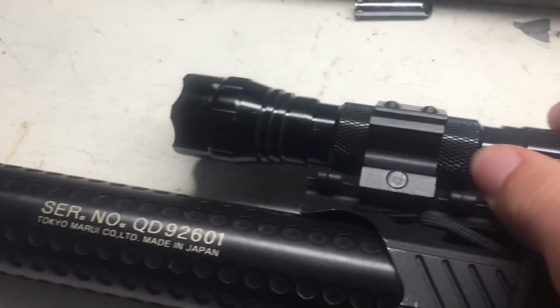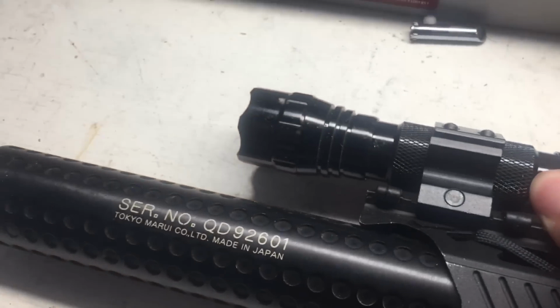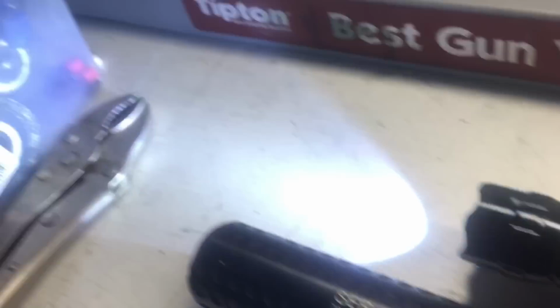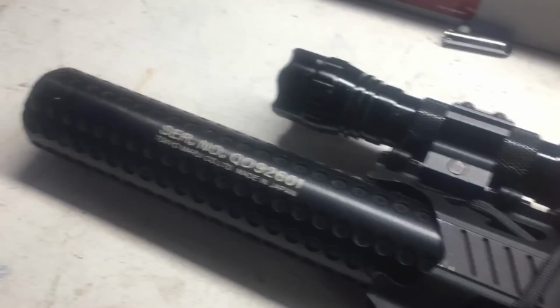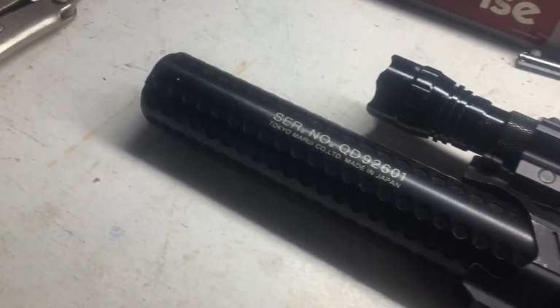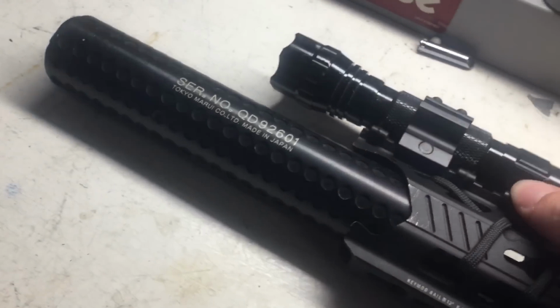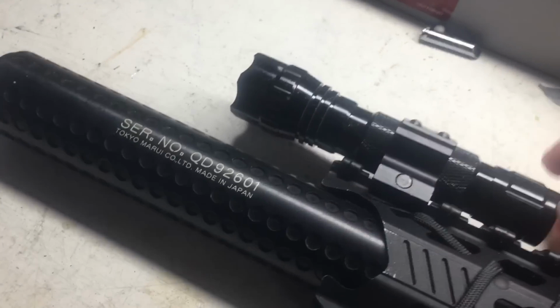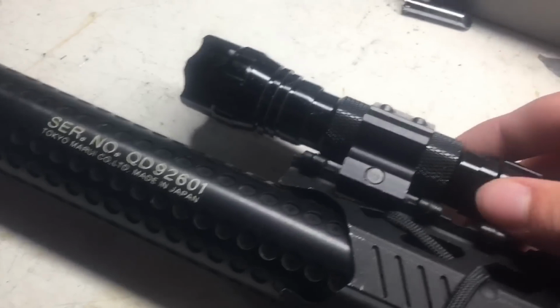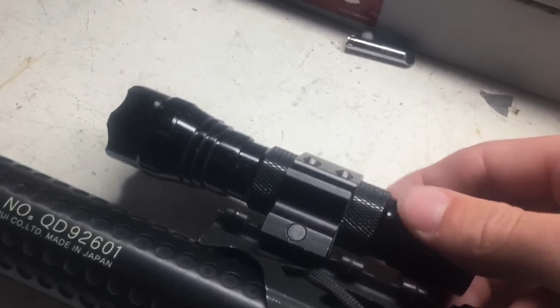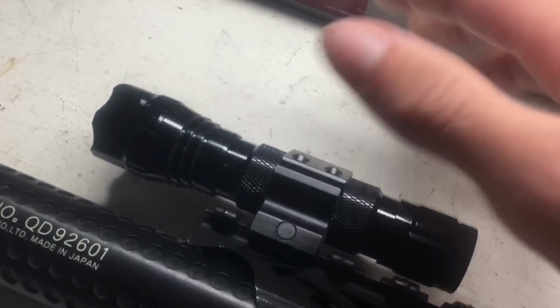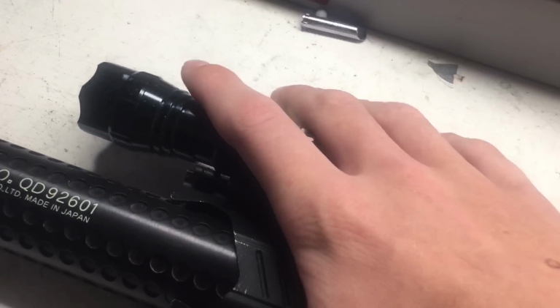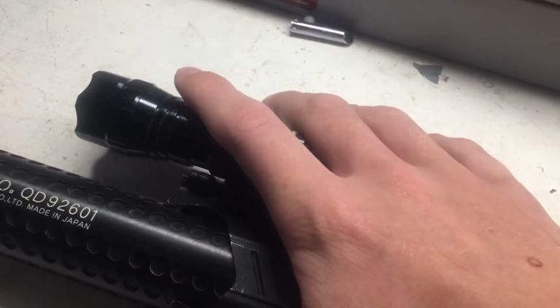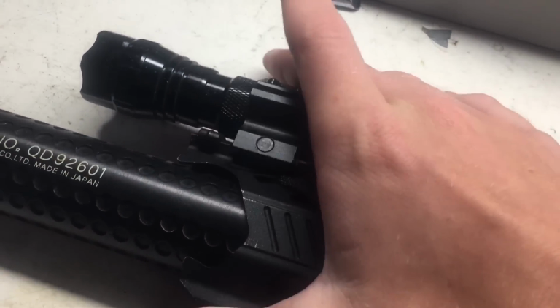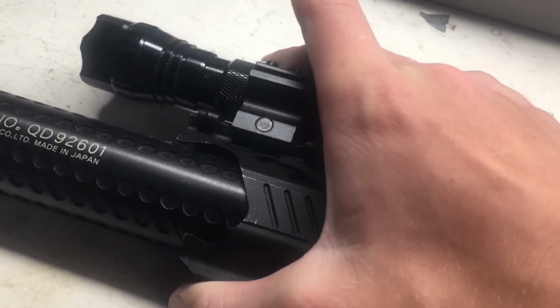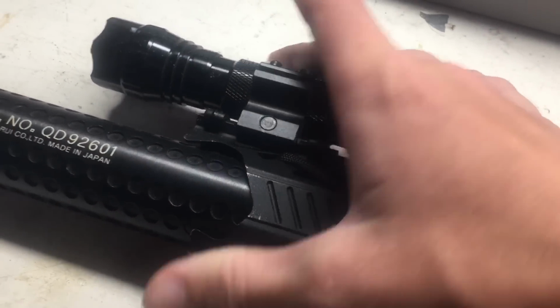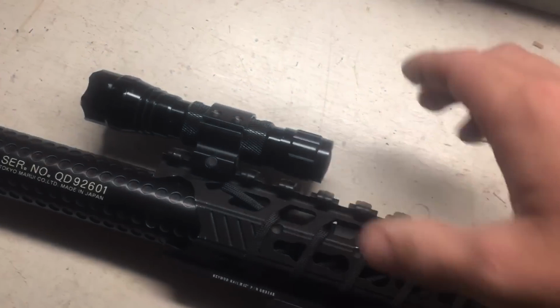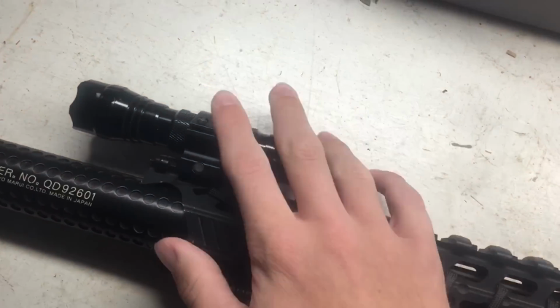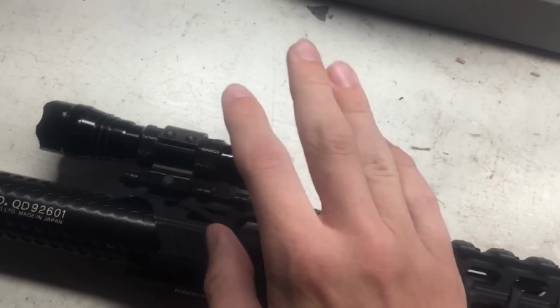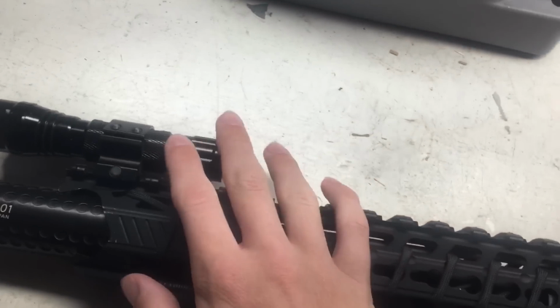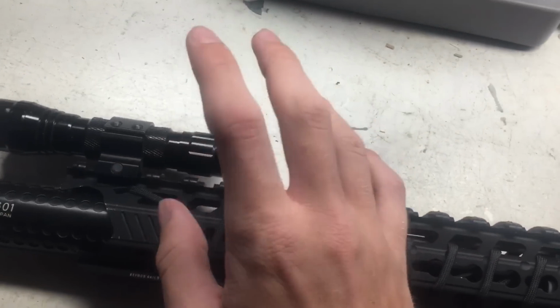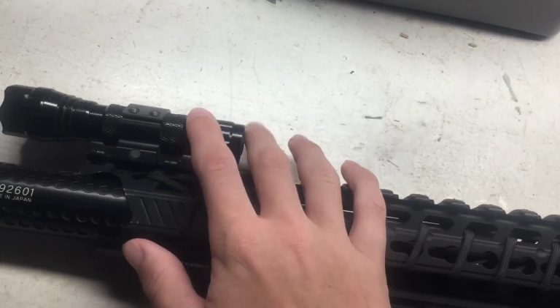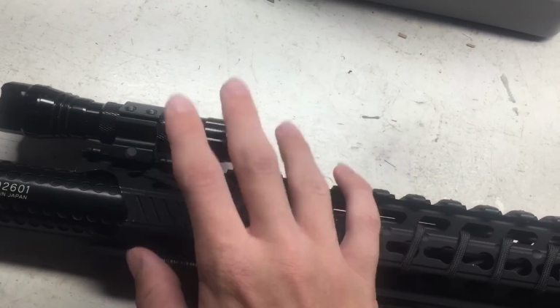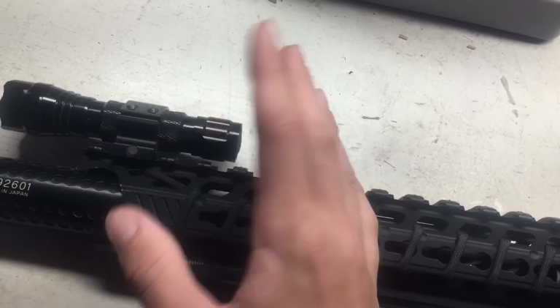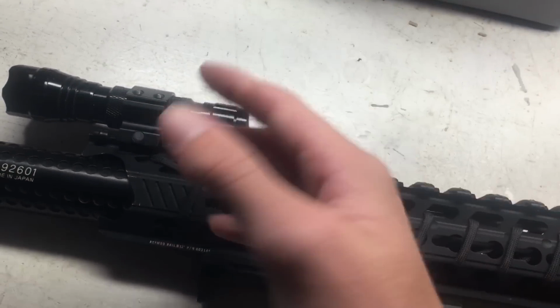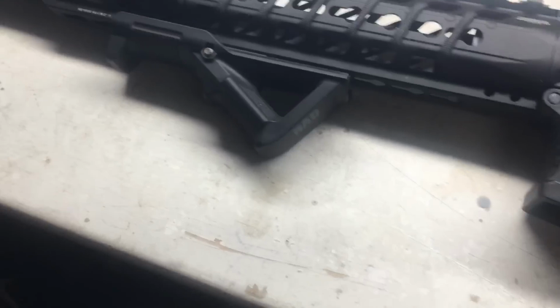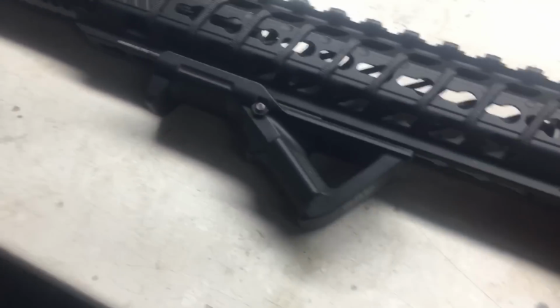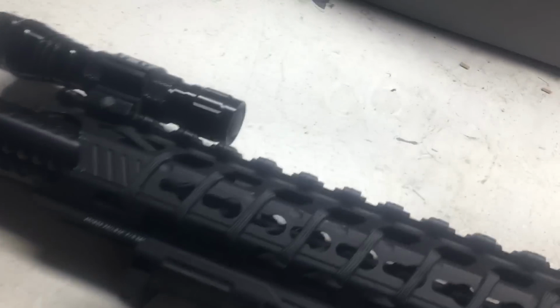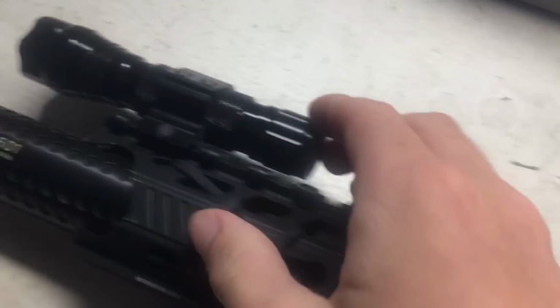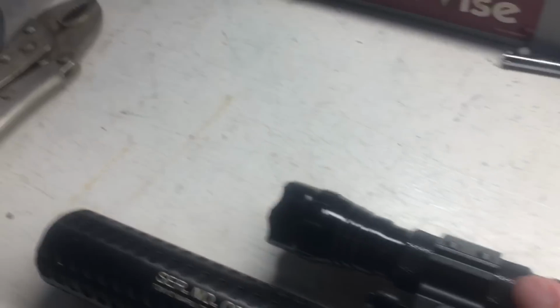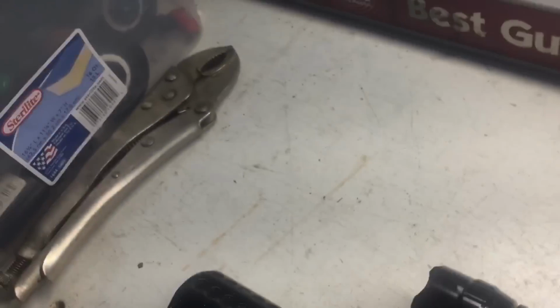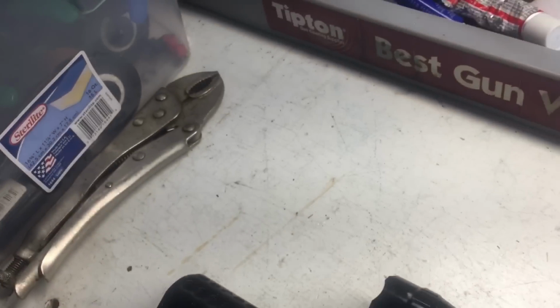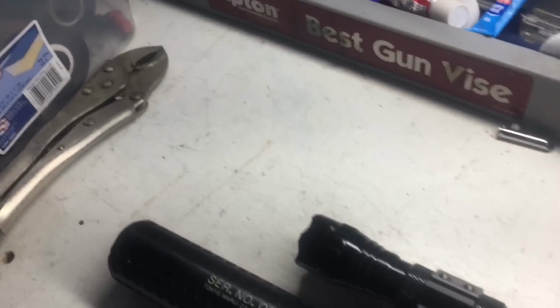Next on my gun I have this flashlight. It's a pretty good flashlight — it's a thousand lumens. I got it from Amazon; it comes with a mount, two batteries, and a charger for about 20 bucks. Overall the light is very powerful for how cheap it is.